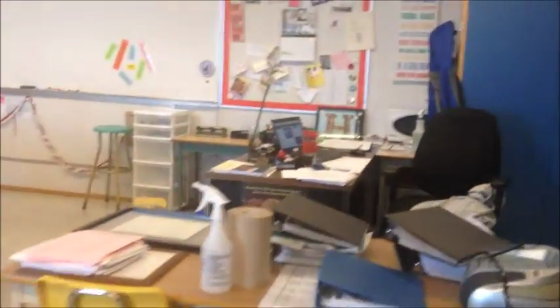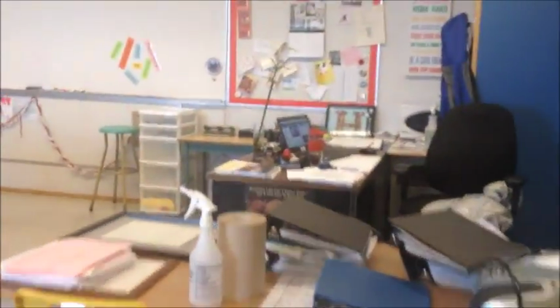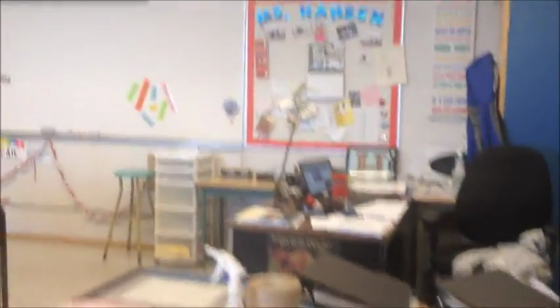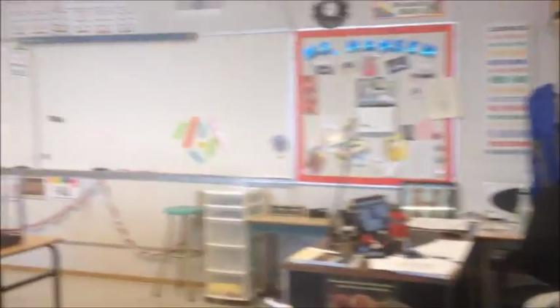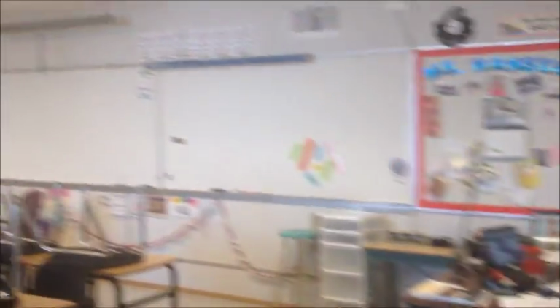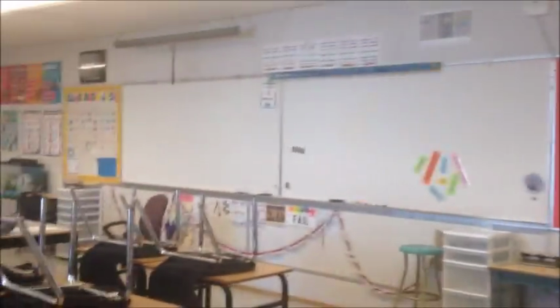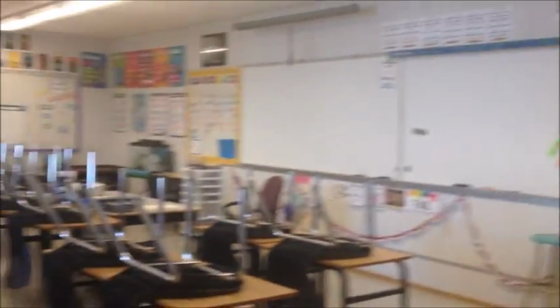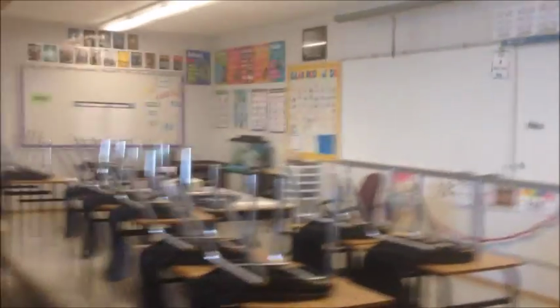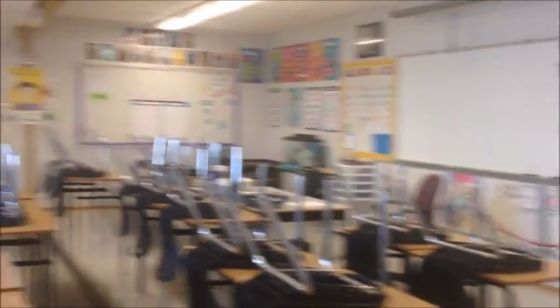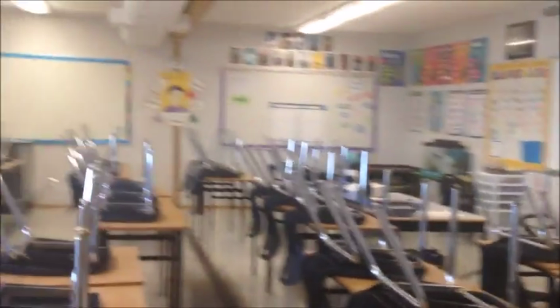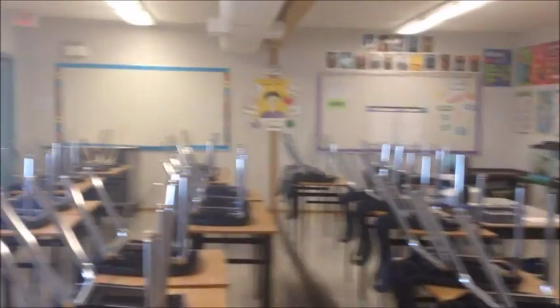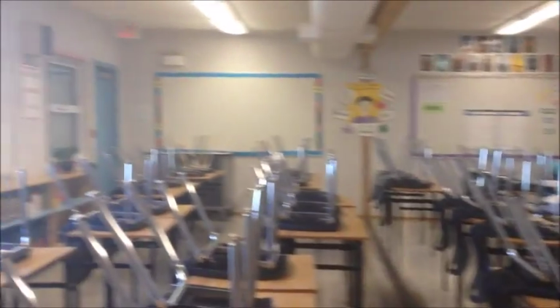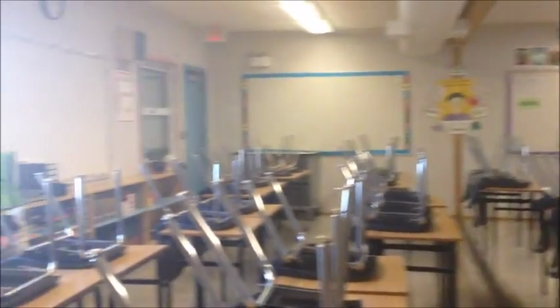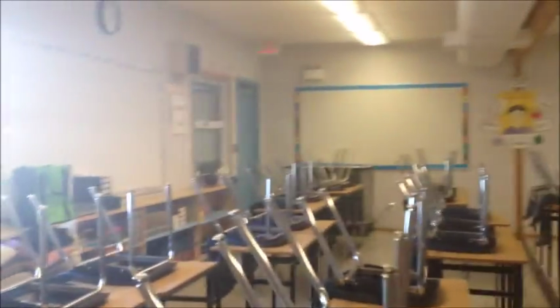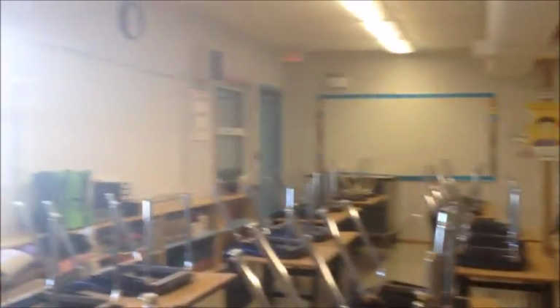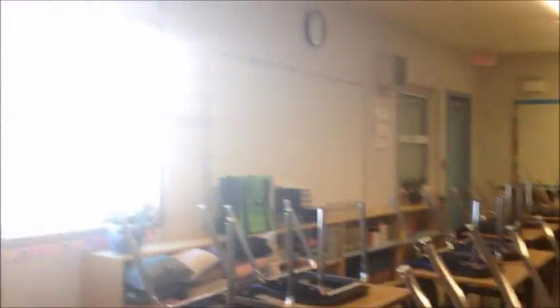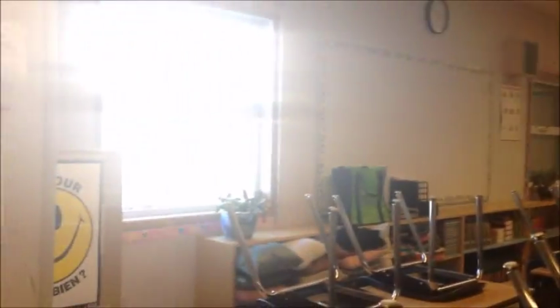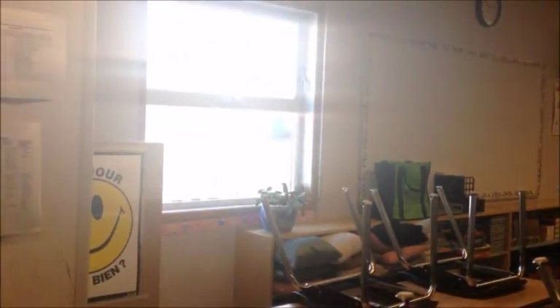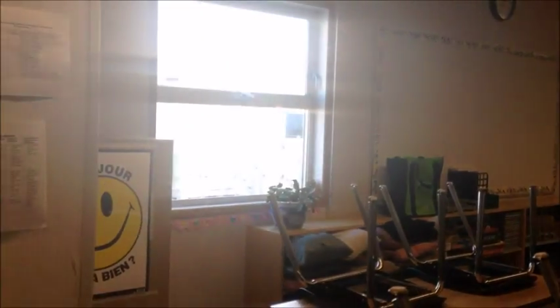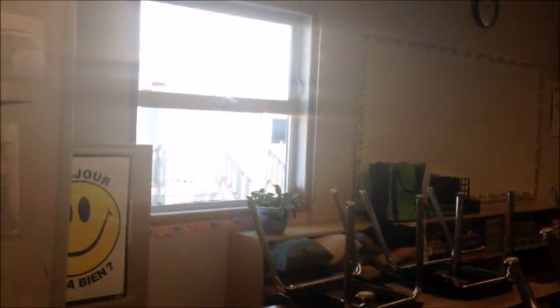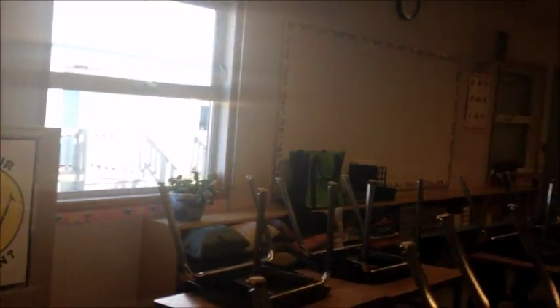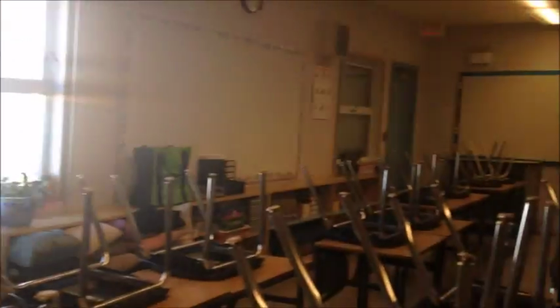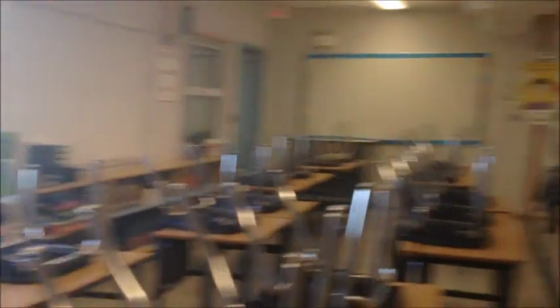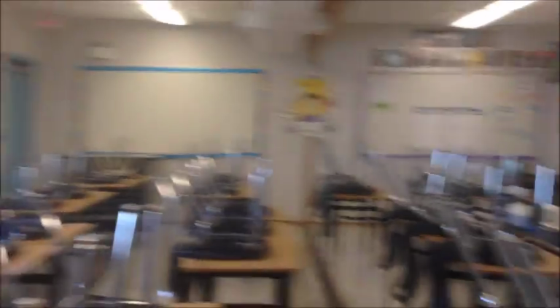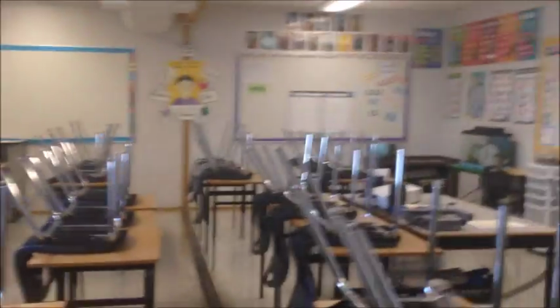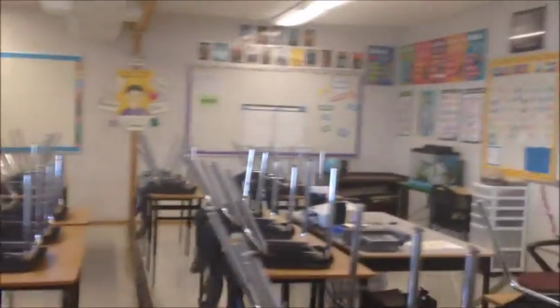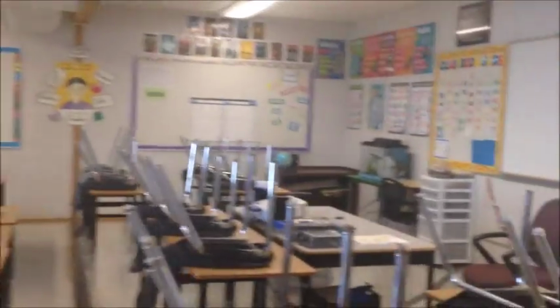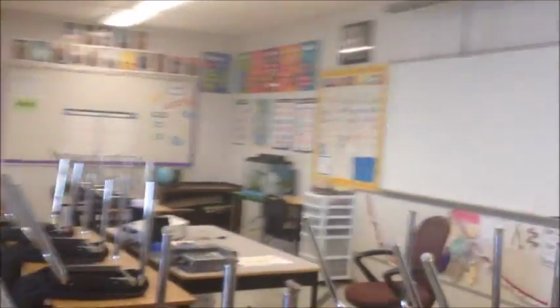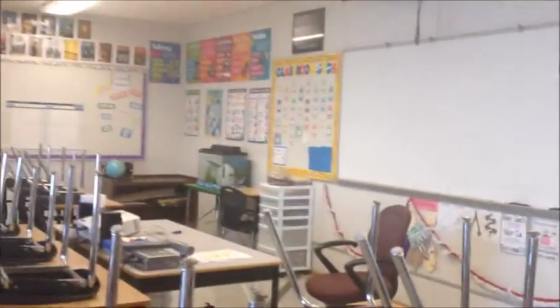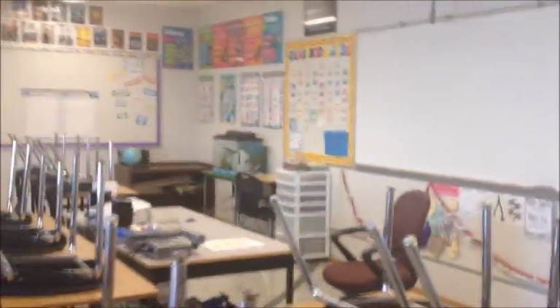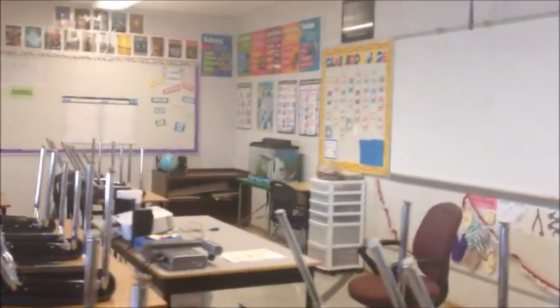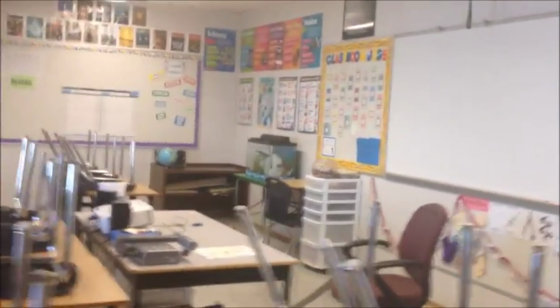A little bit messy still, but here it is in all its glory of my portable. We do get some nice light in here, which is beautiful, with some plants. My little guys get a fish tank they take care of all year long.